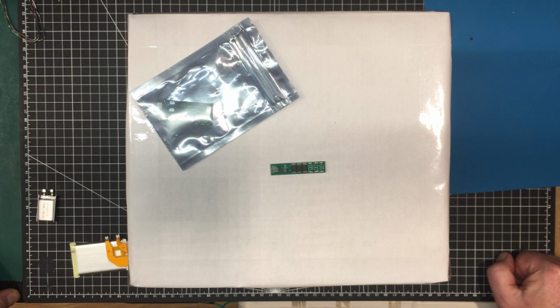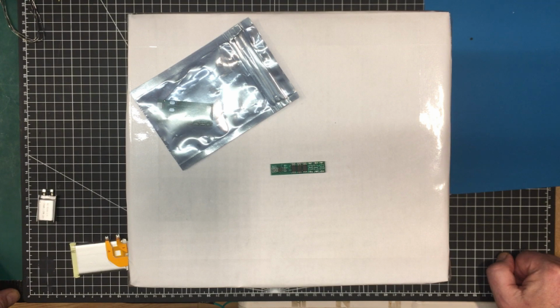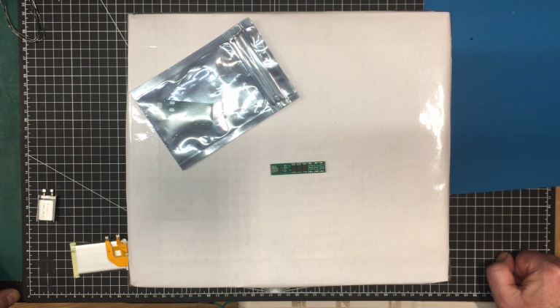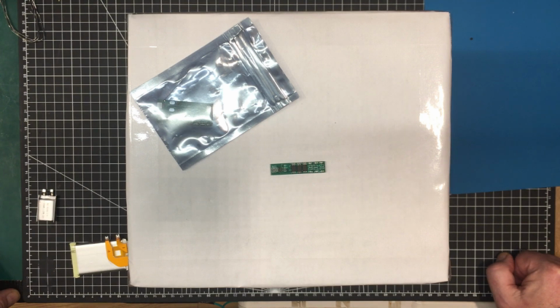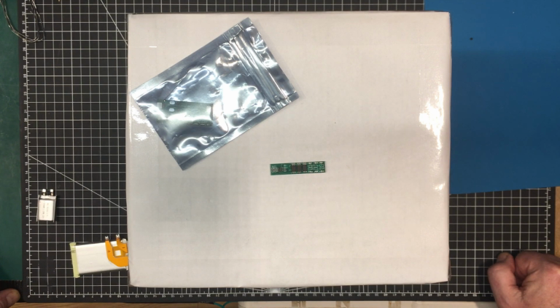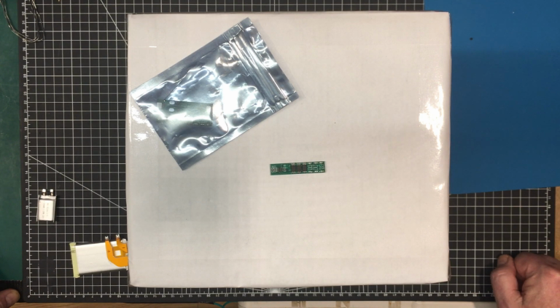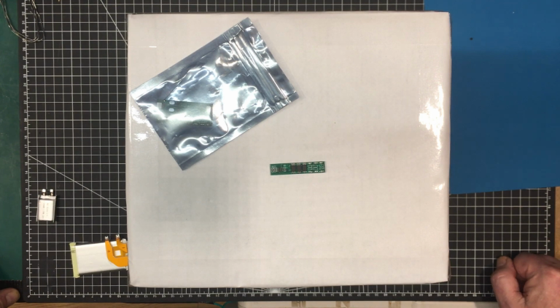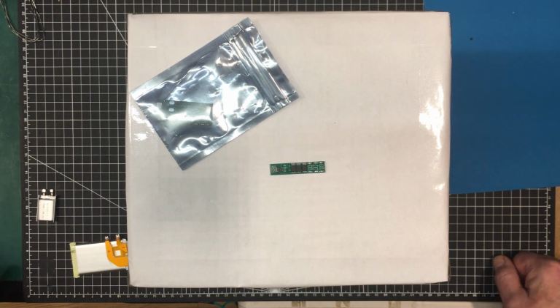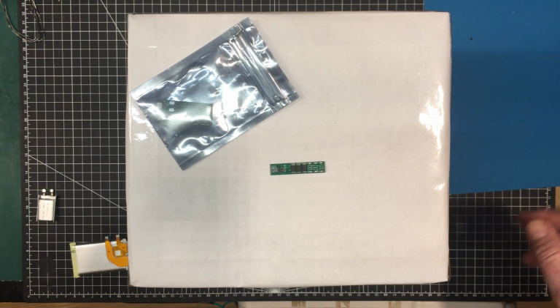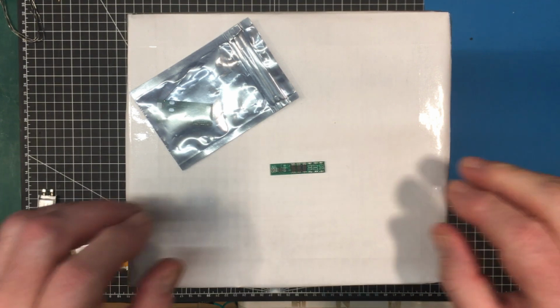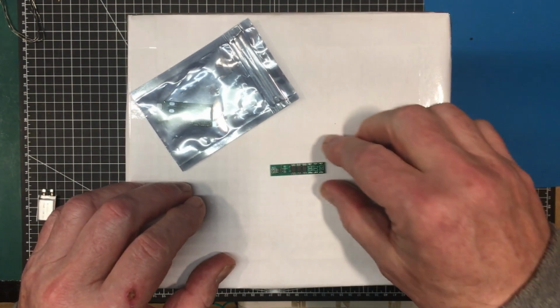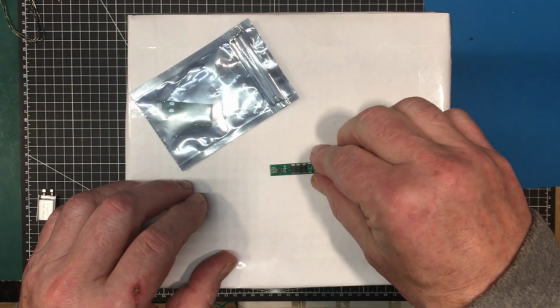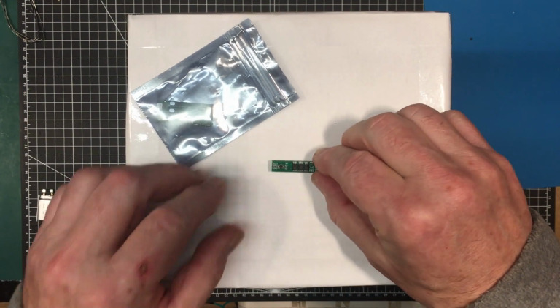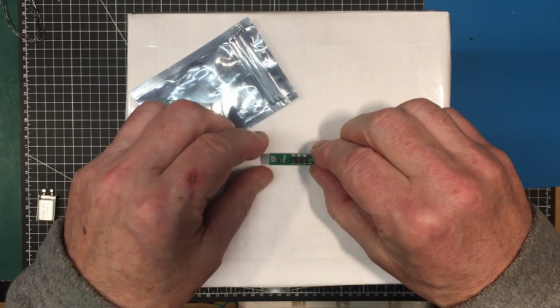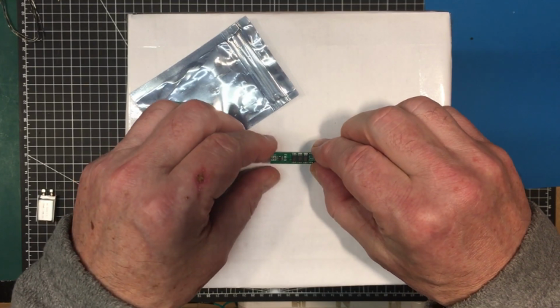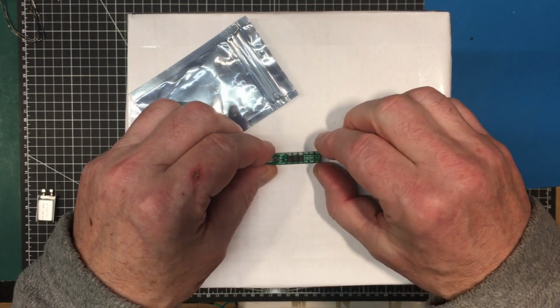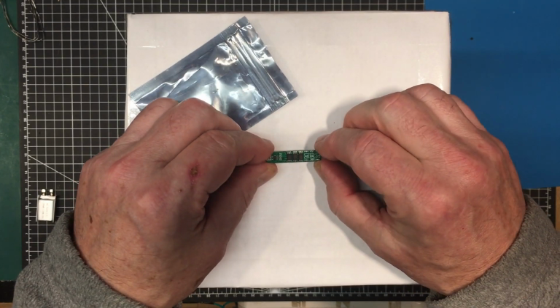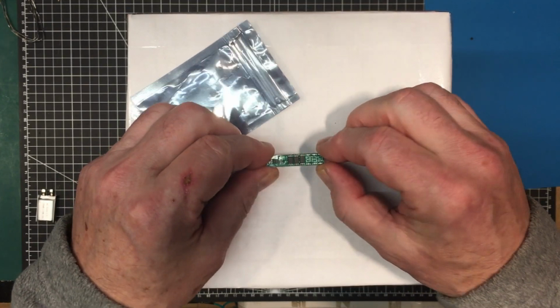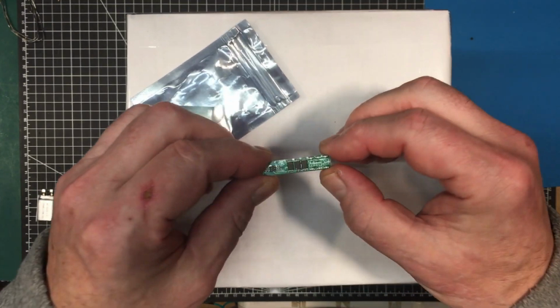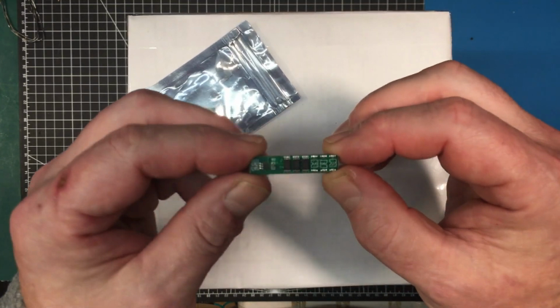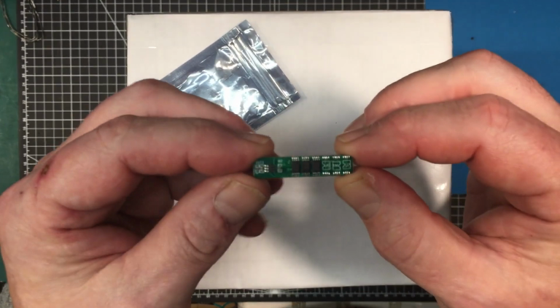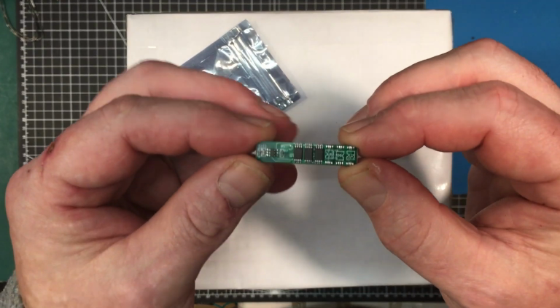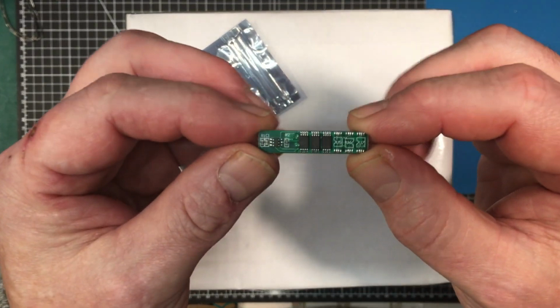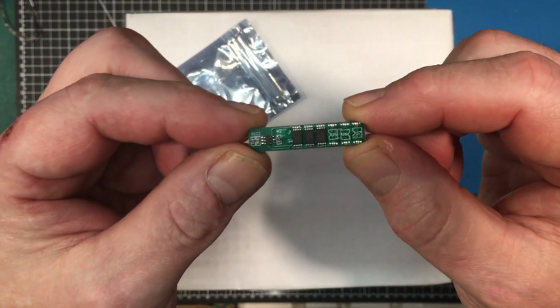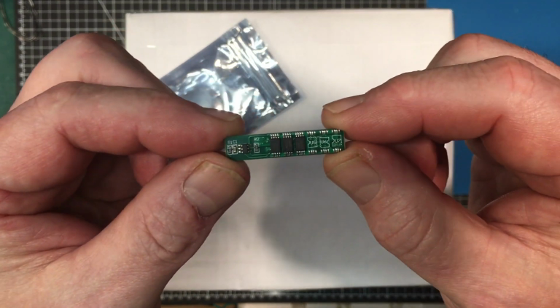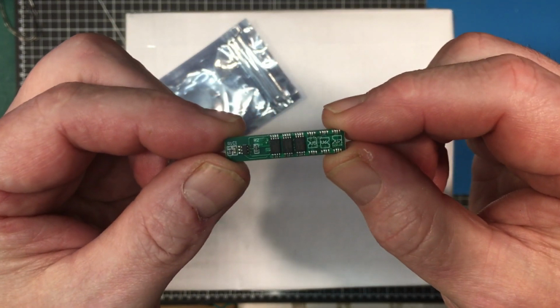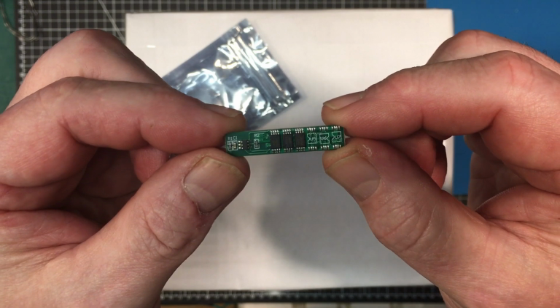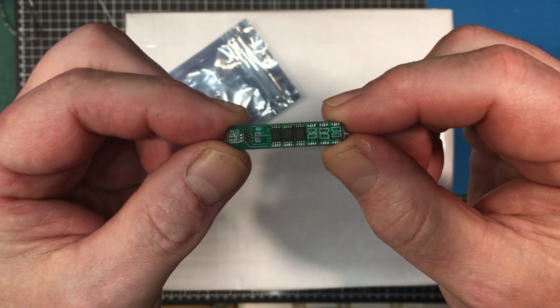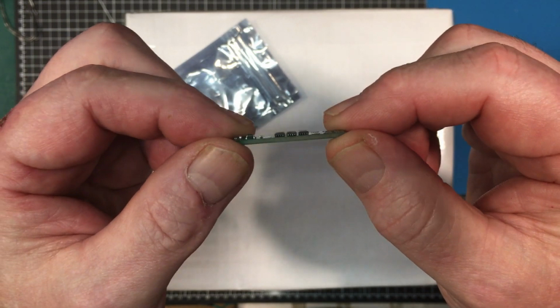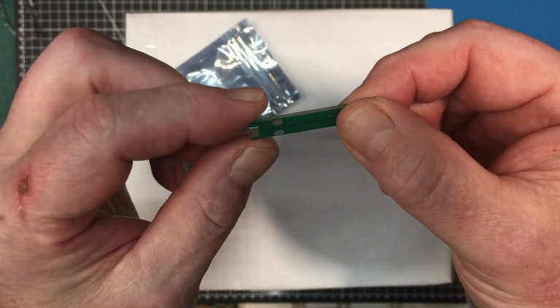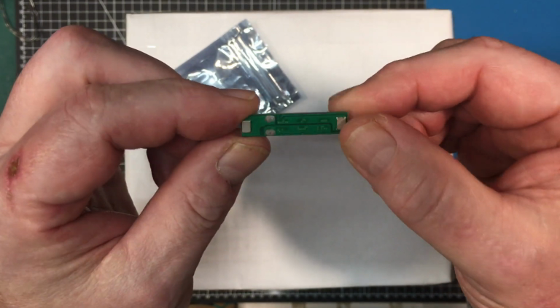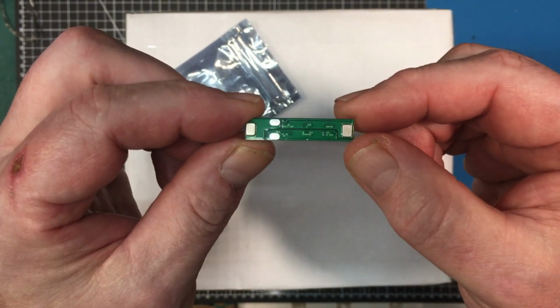Welcome back to the lab, folks. Today we're going to do a module of the month episode, and the module we're going to cover are these little lithium ion protection modules that we got recently from AliExpress.